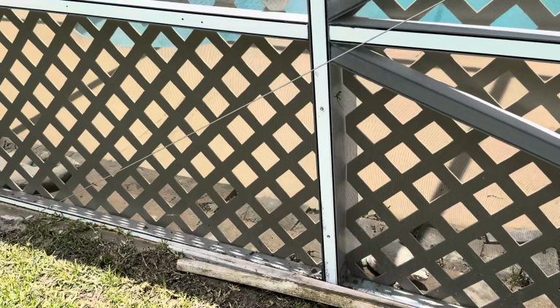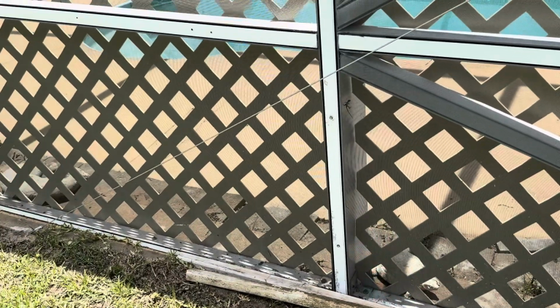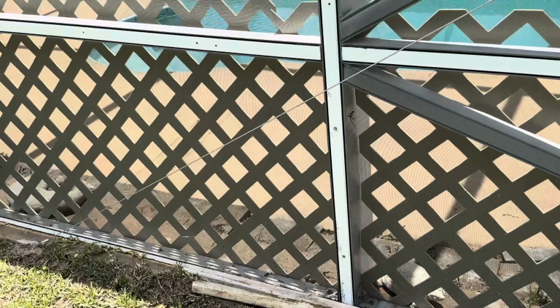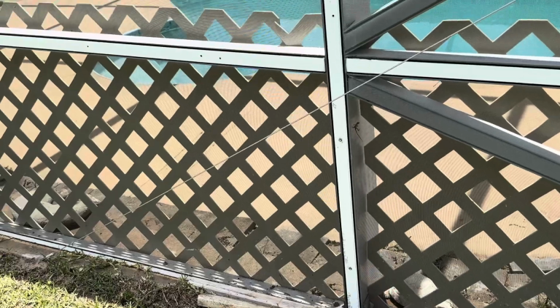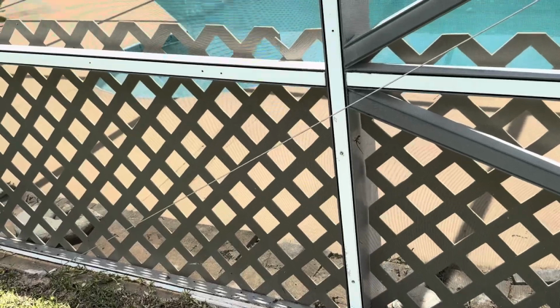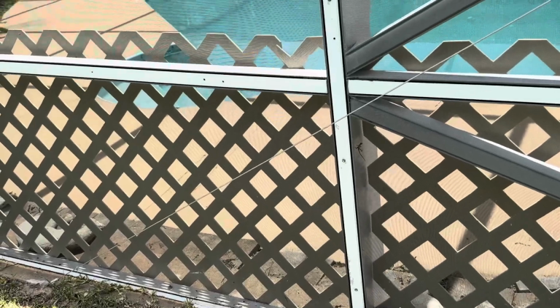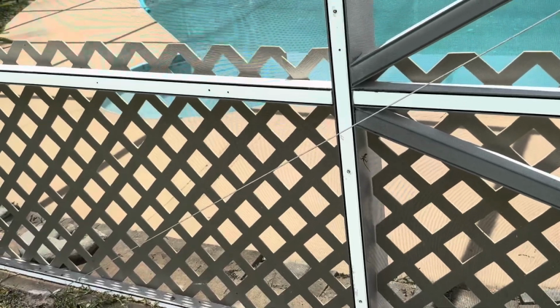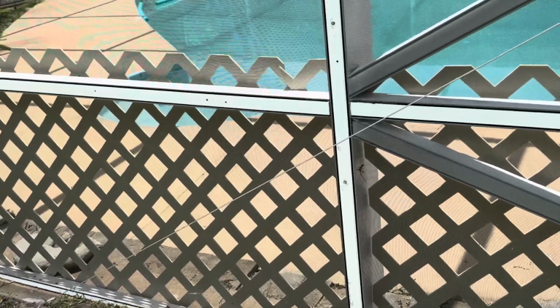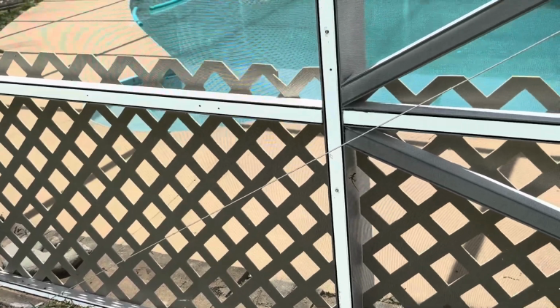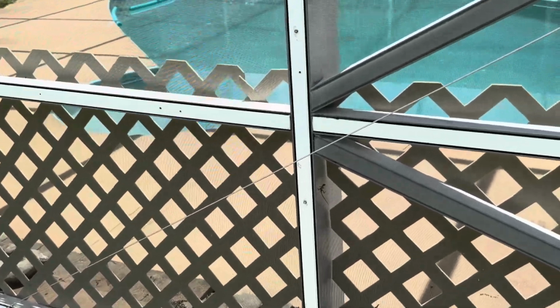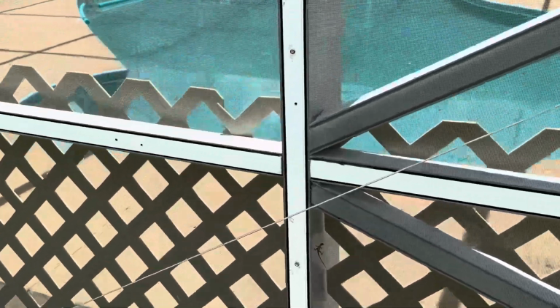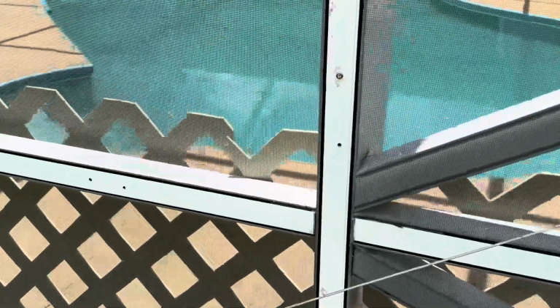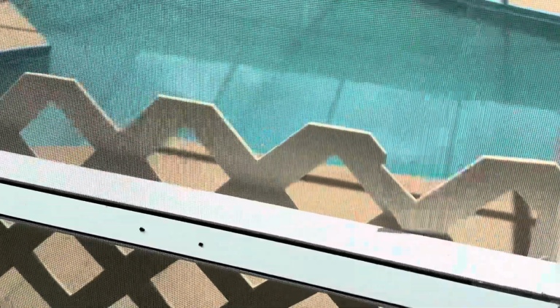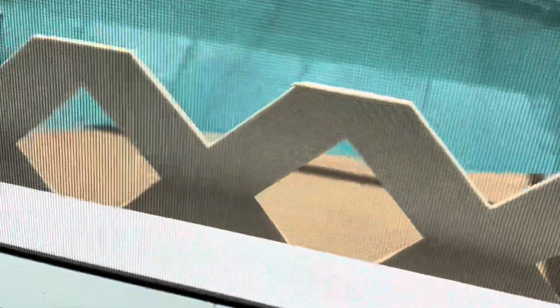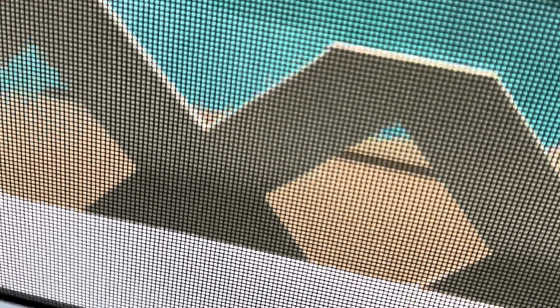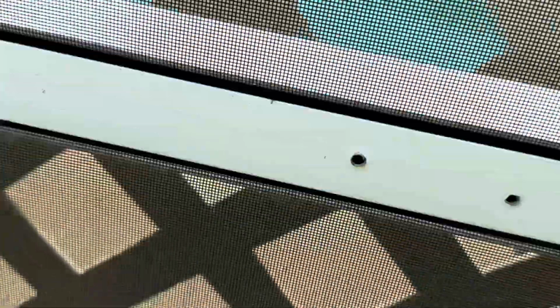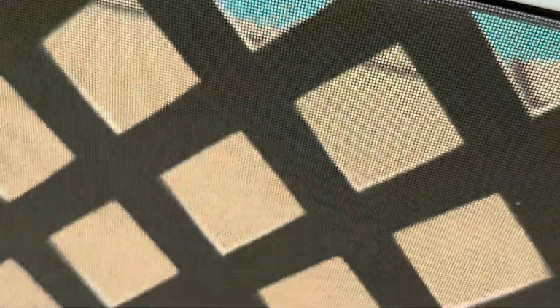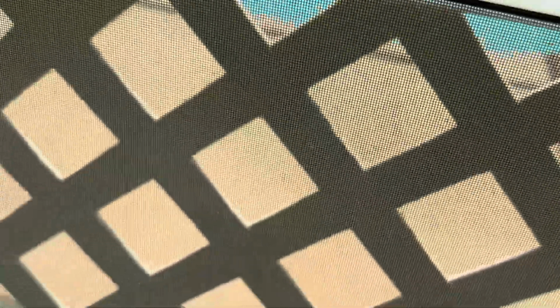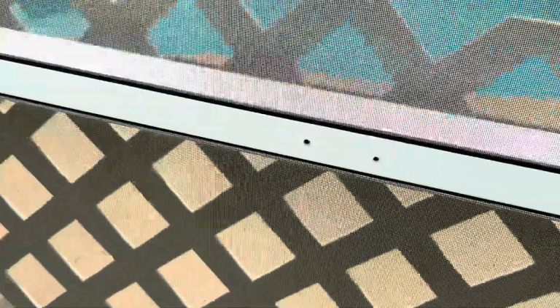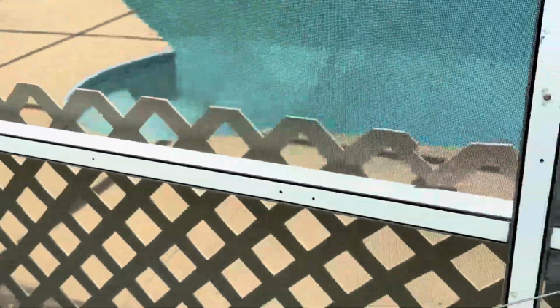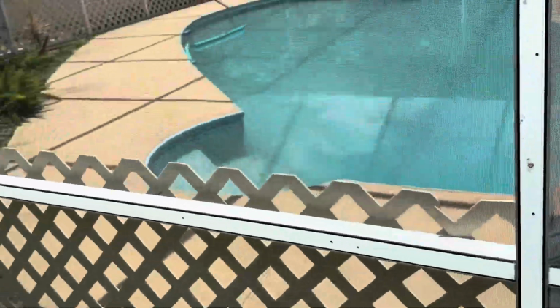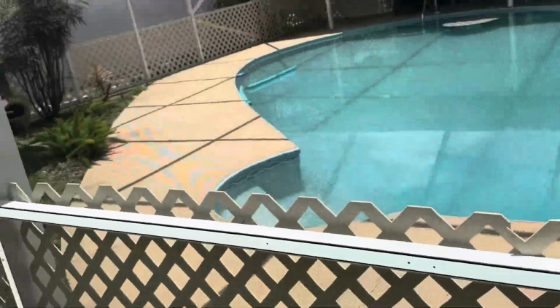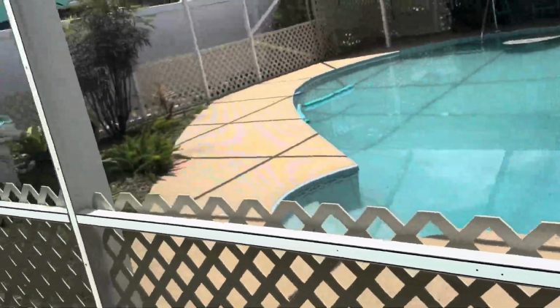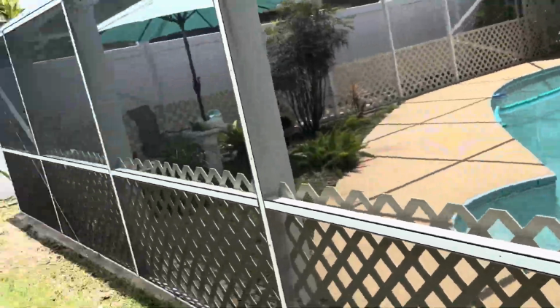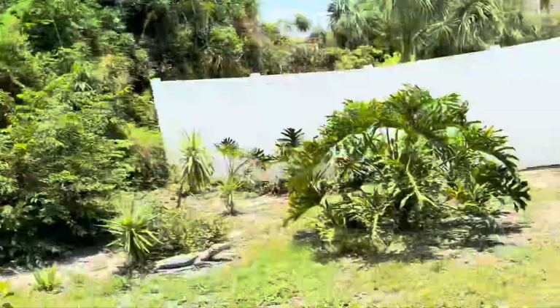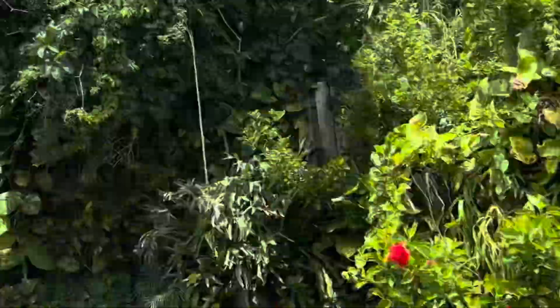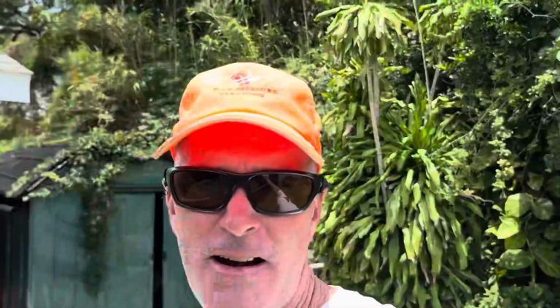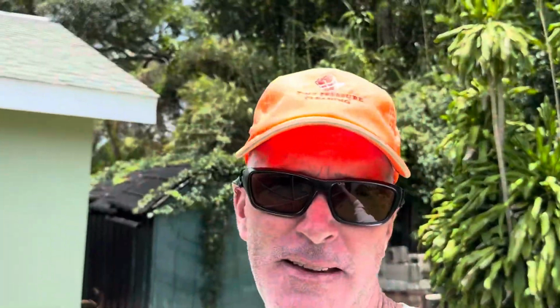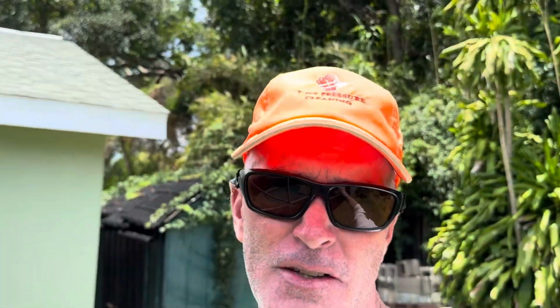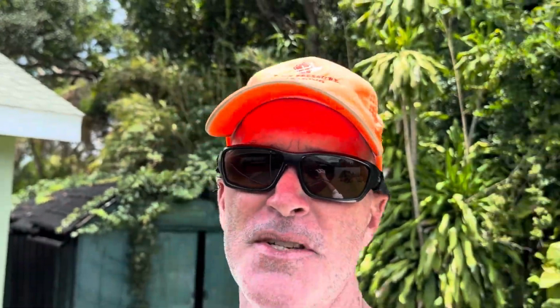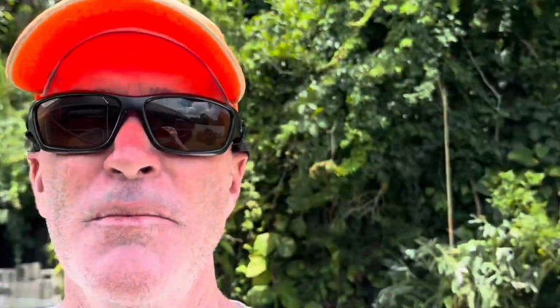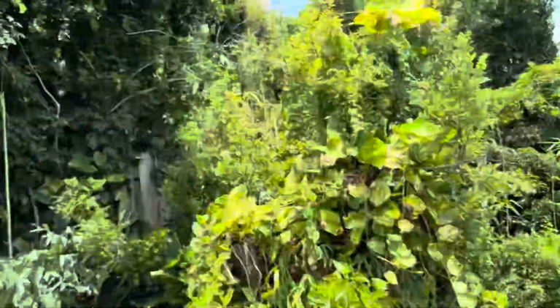The screens — you just shoot a nice soapy mixture through the screens and they'll take all that mold off of that lattice. I don't know if you can see through there, but it looks really really good compared to what it was. Alright, take care, have a great day — Trevor Thompson, TNT Pressure Cleaning.